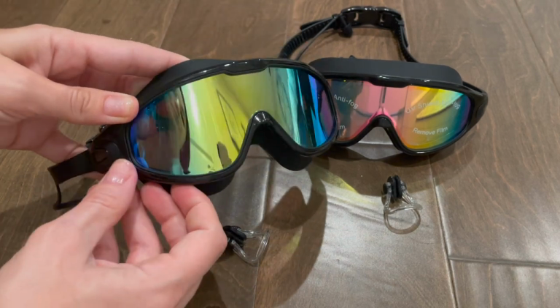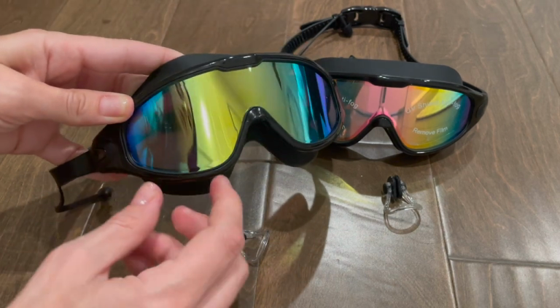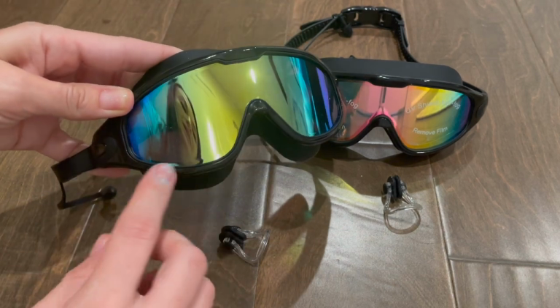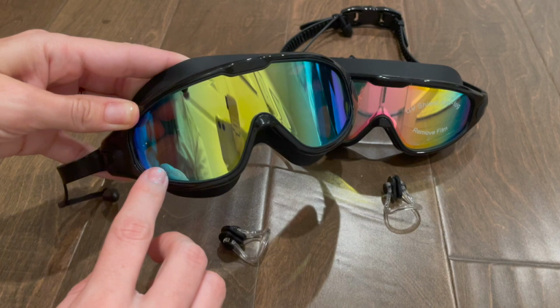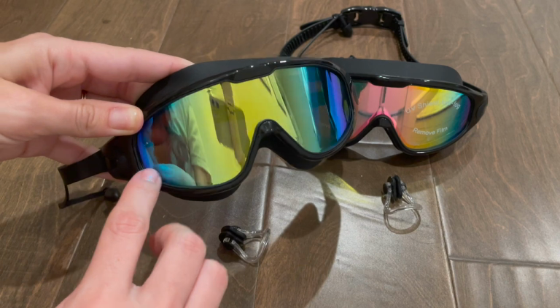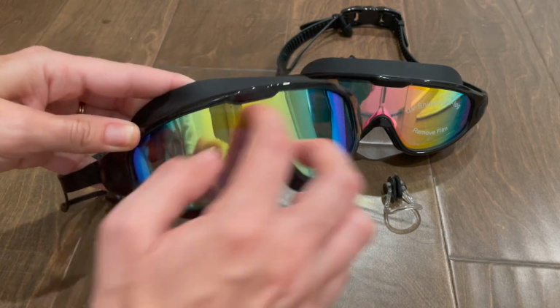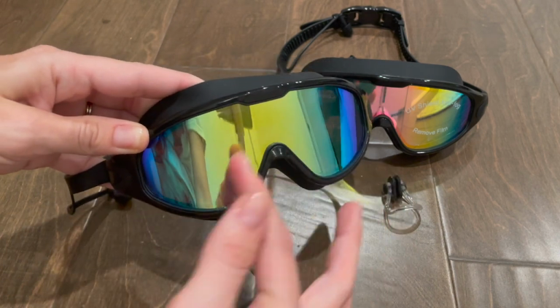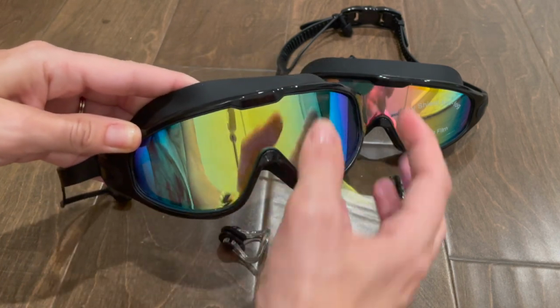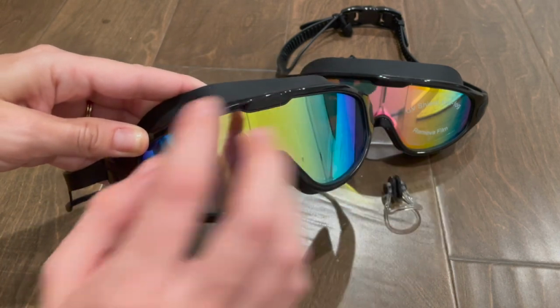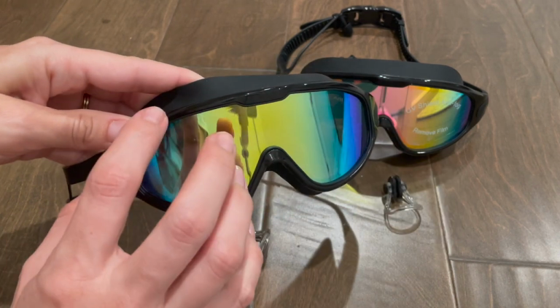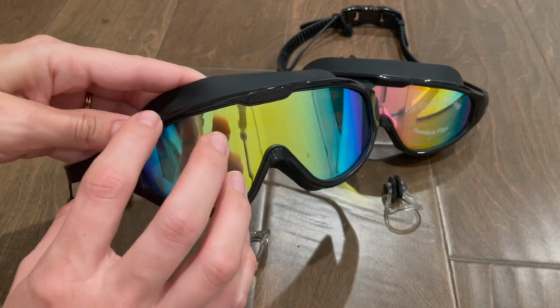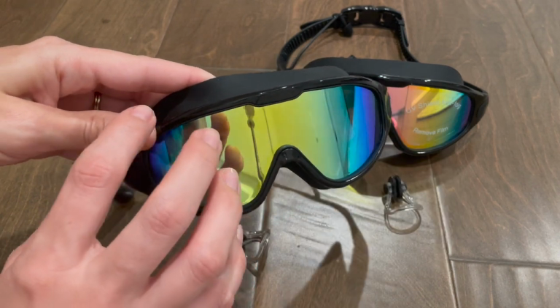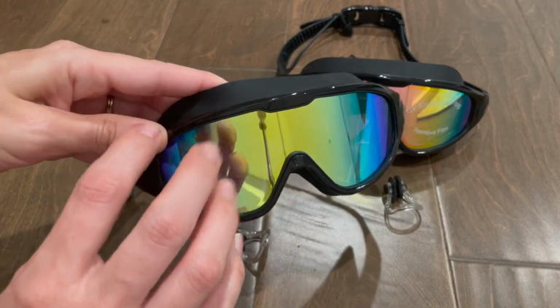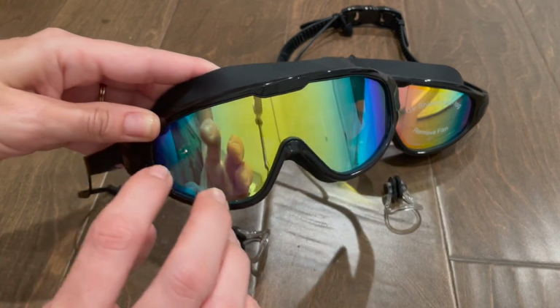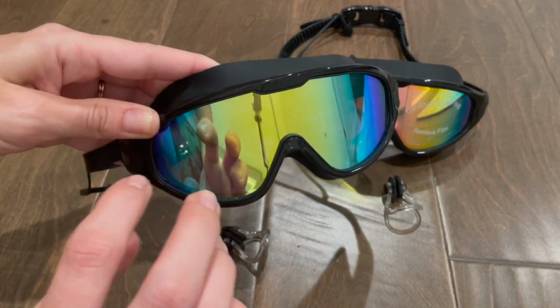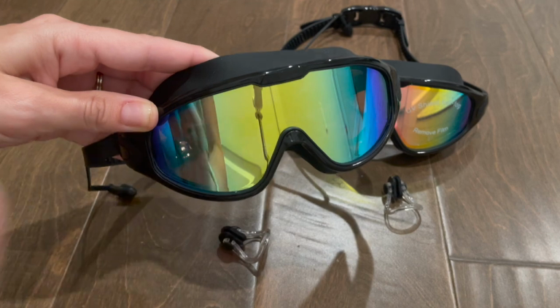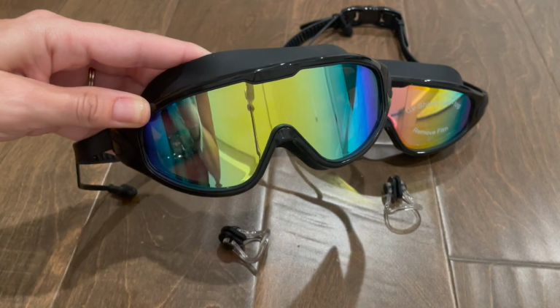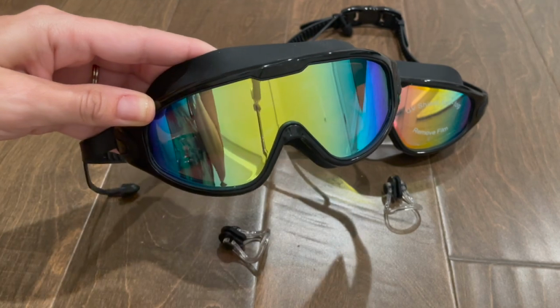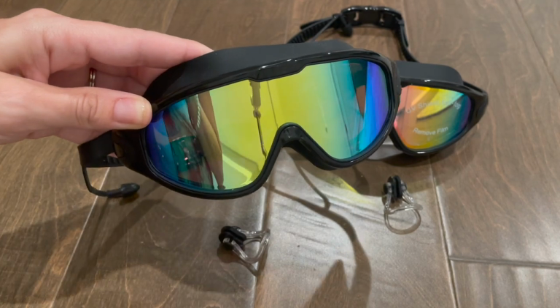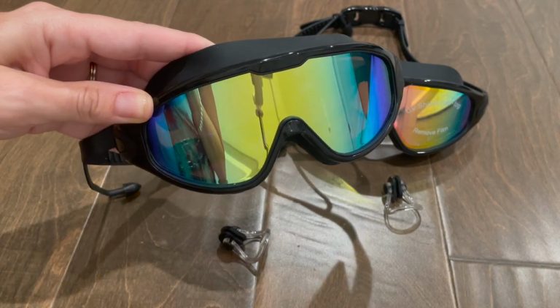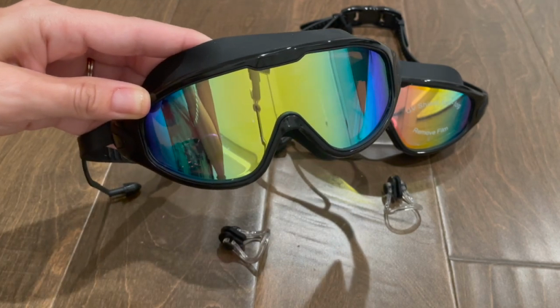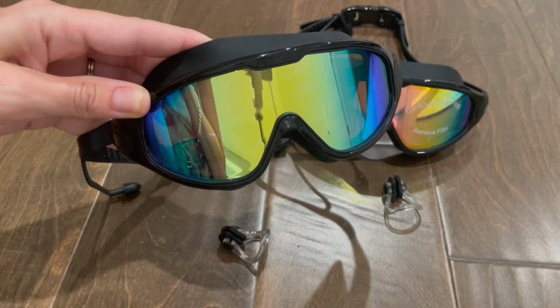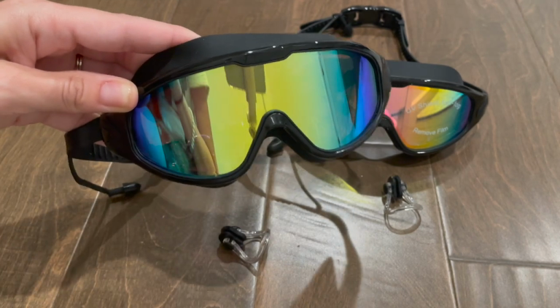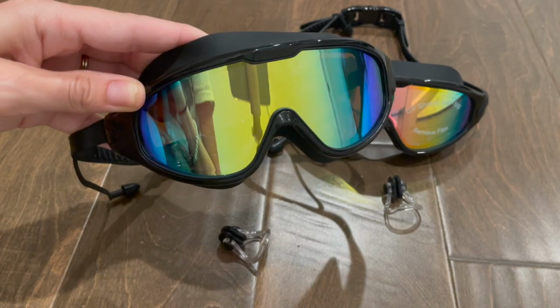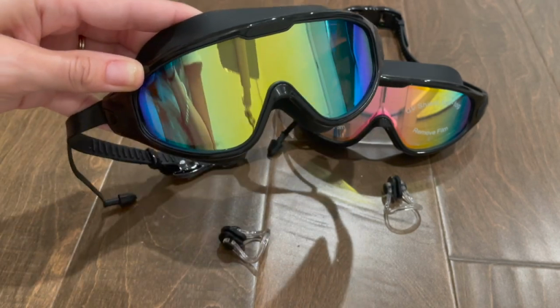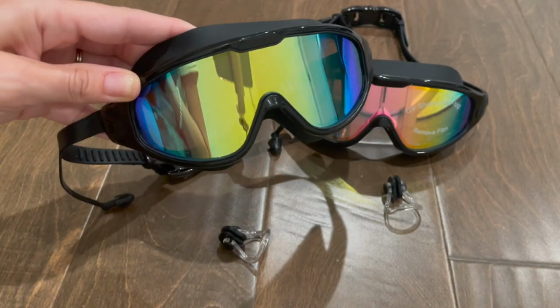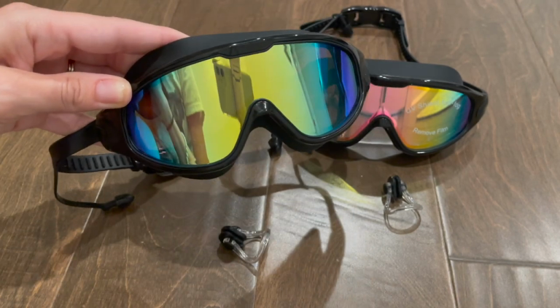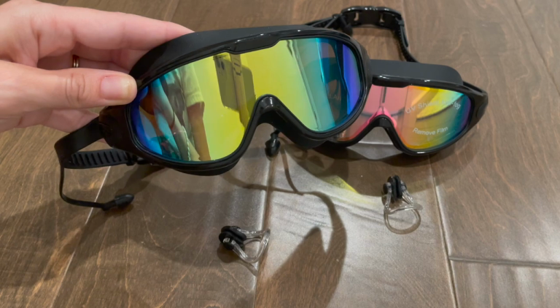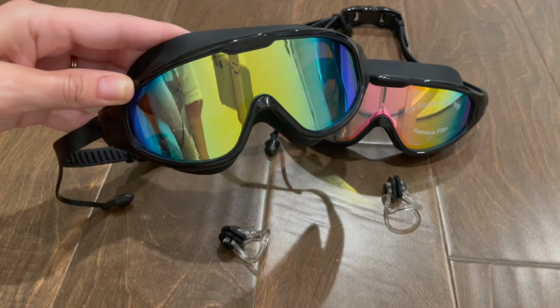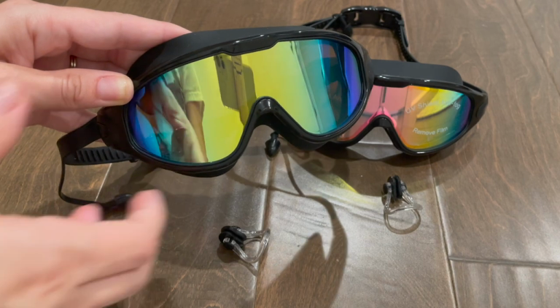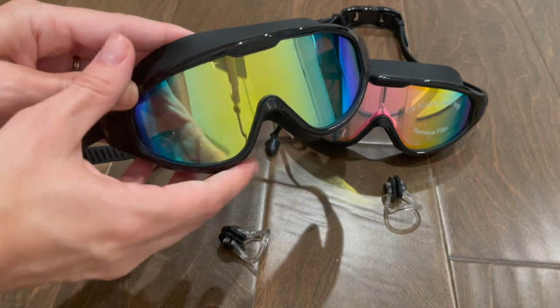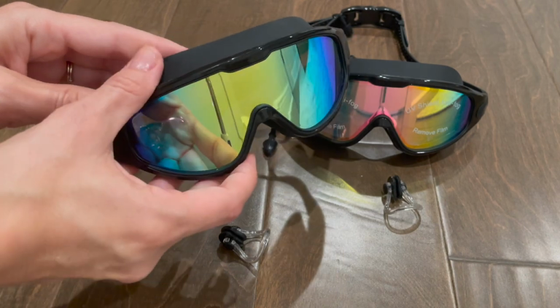I also like how the lenses go all the way across. It's not two separate goggles for each eye, so it gives you a much wider range of vision when swimming, and you can just see a lot clearer with these than with some other goggles.